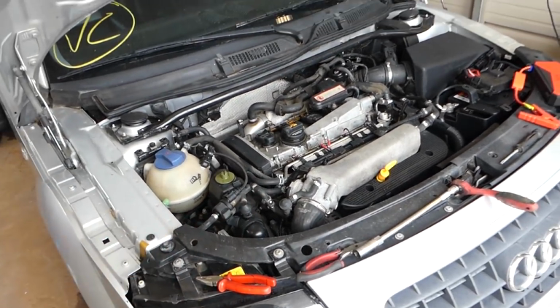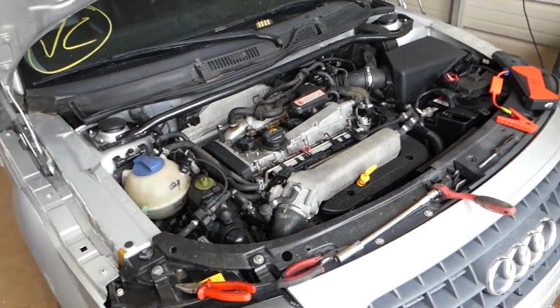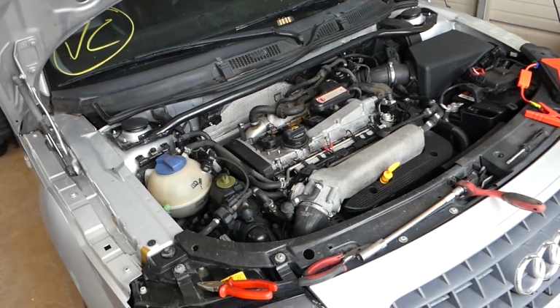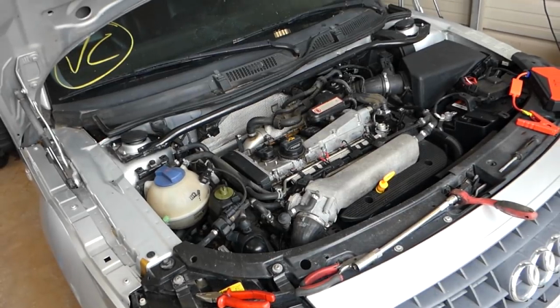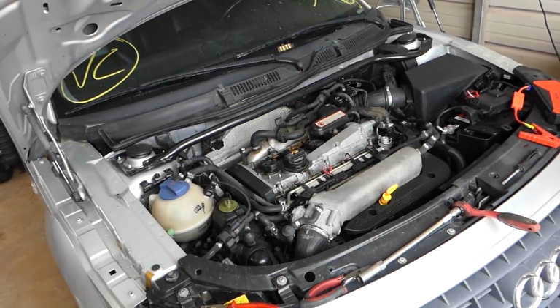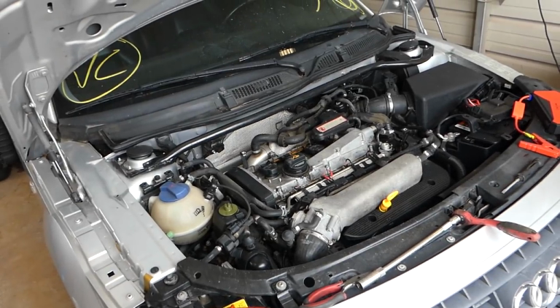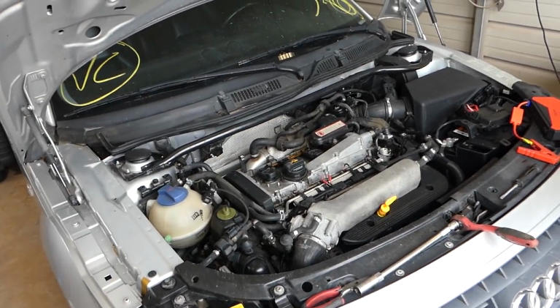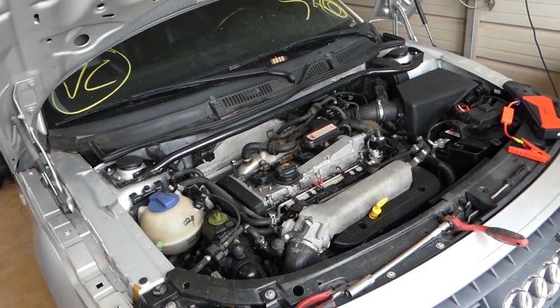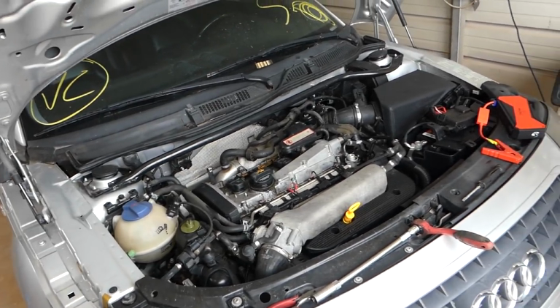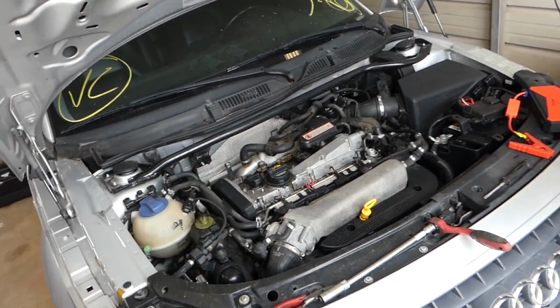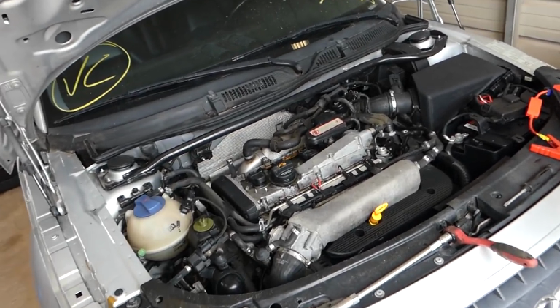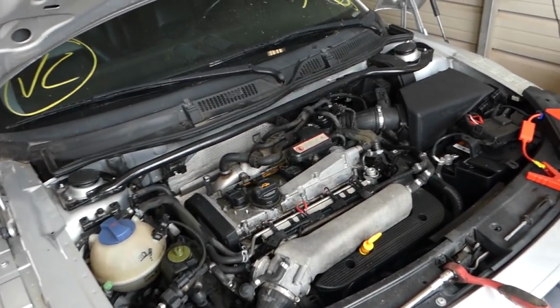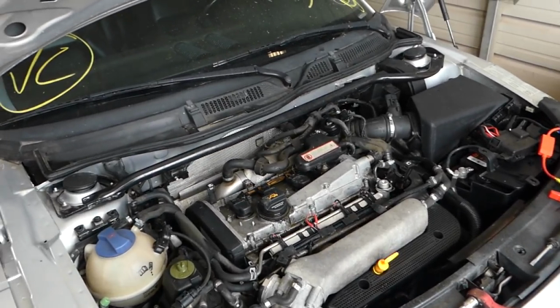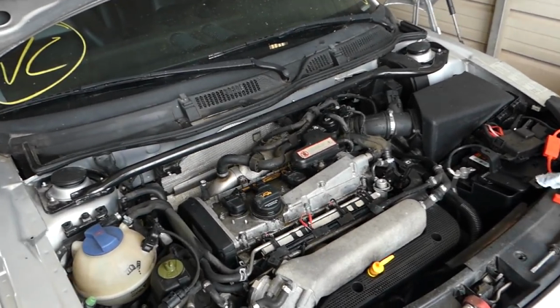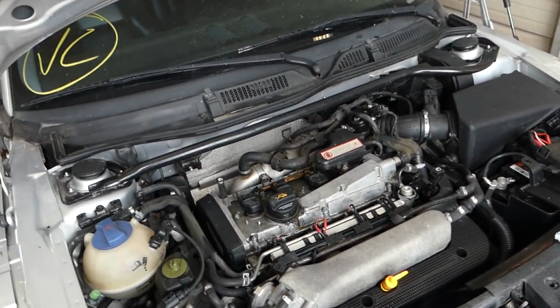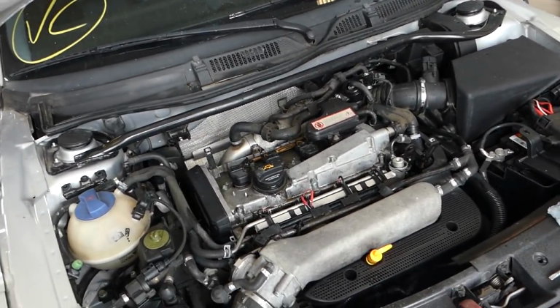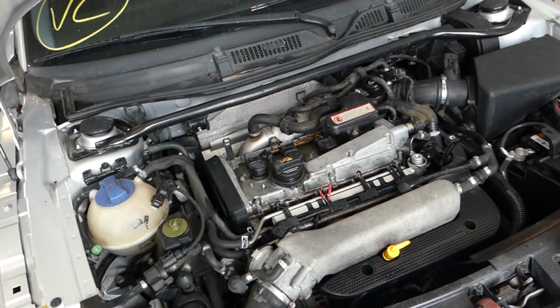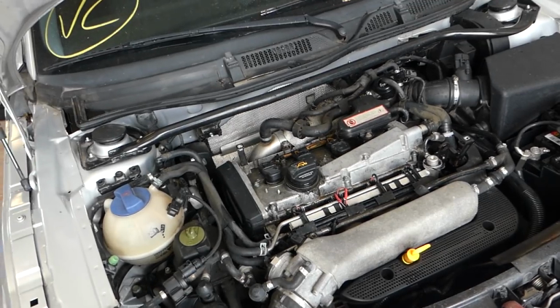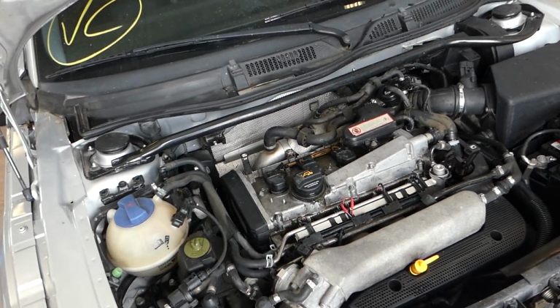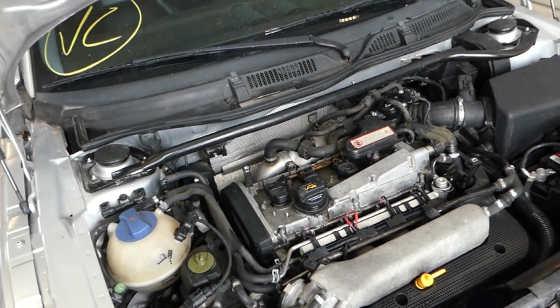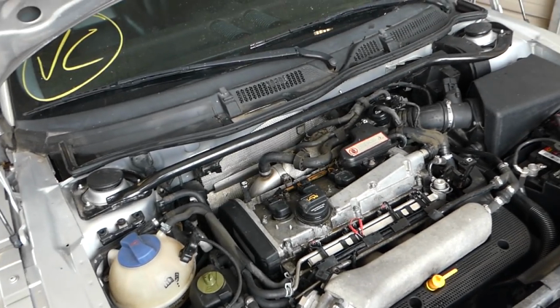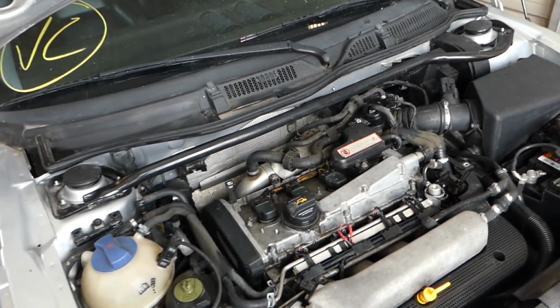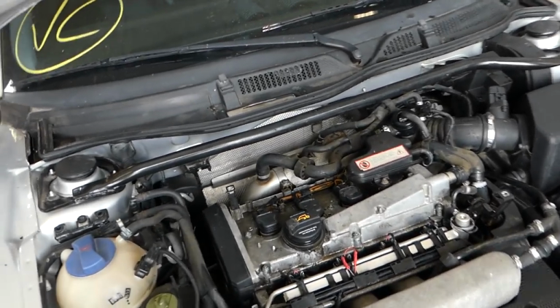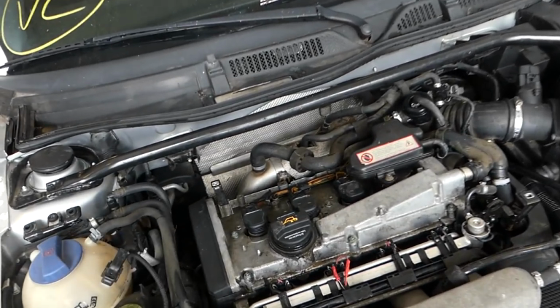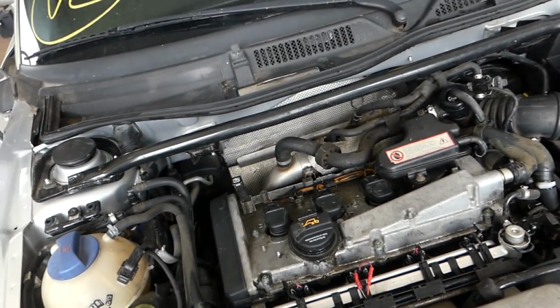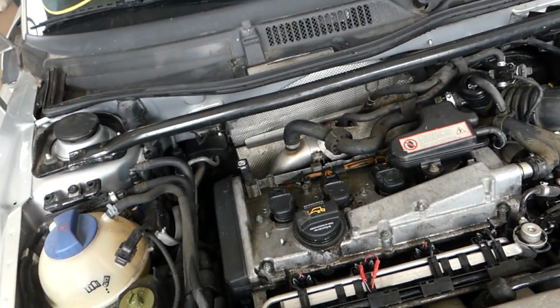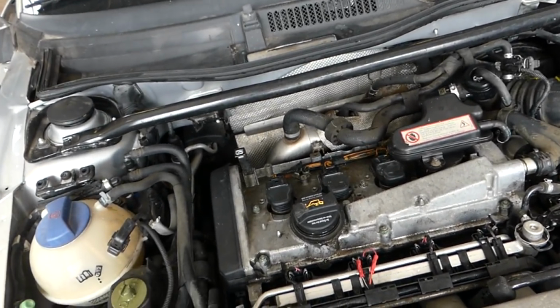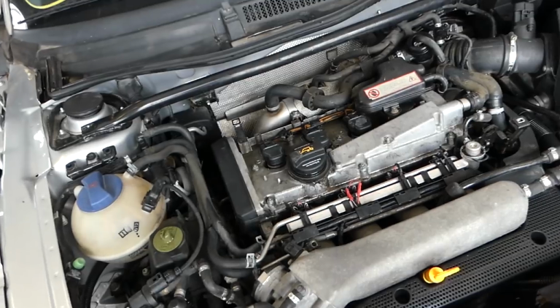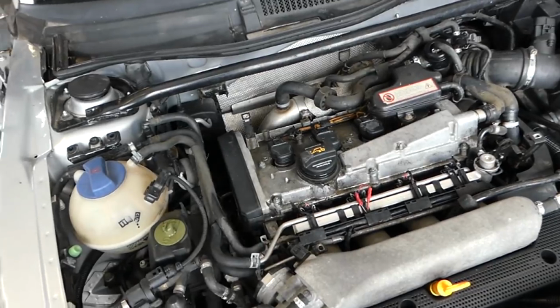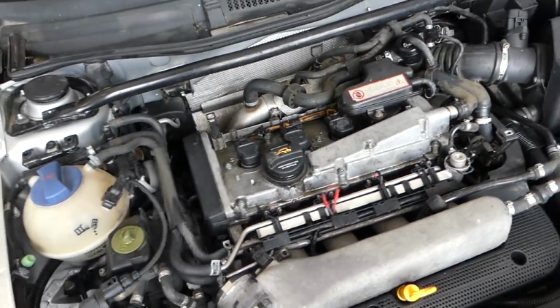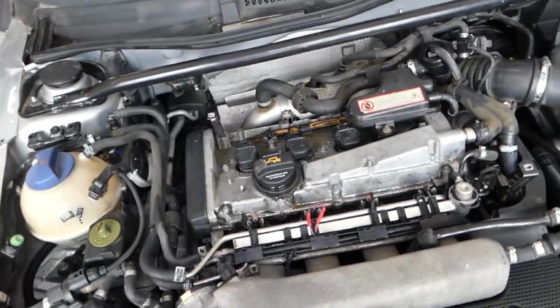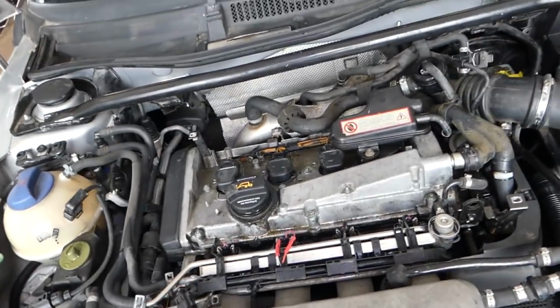We'll show you how to clean spark plugs, how to fix a flooded engine, and what to do next. A very important thing is how to deactivate the fuel pump so that you don't flood the engine further.